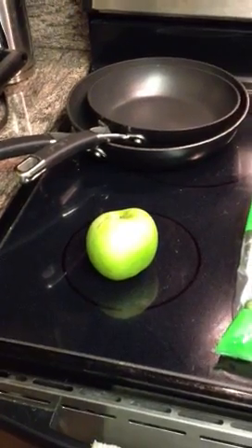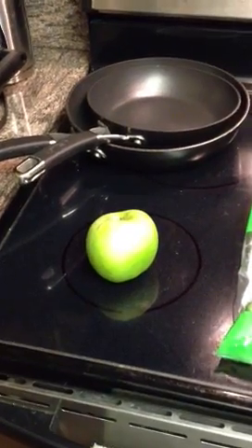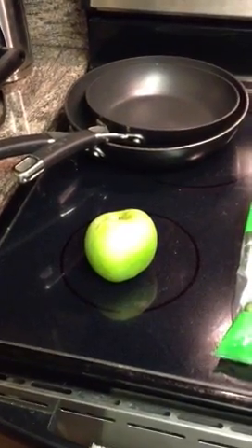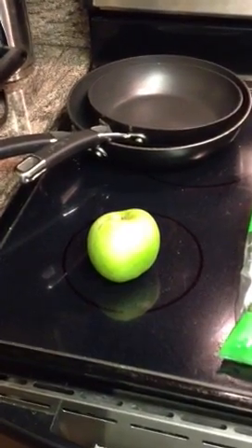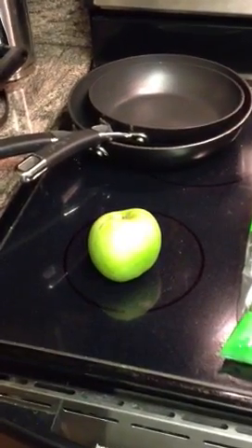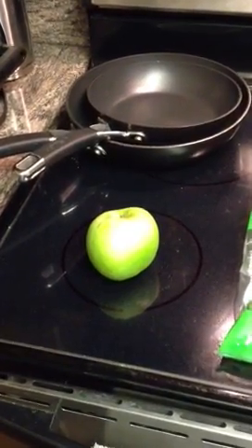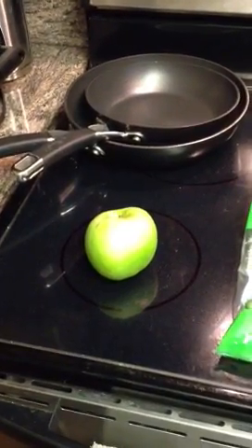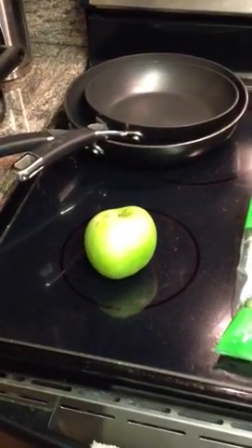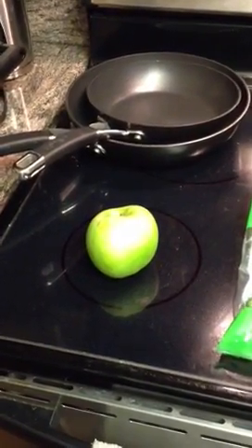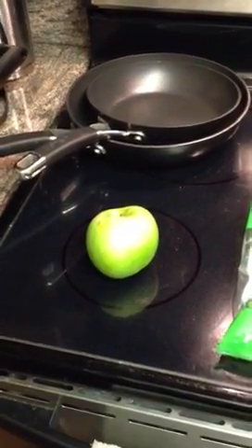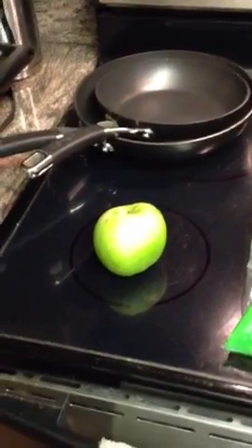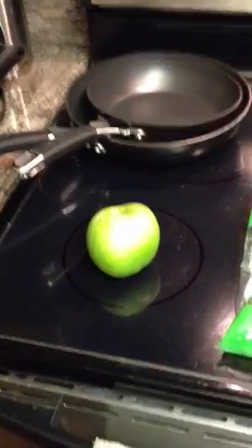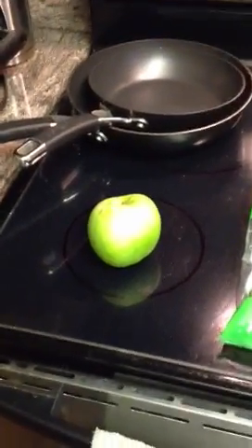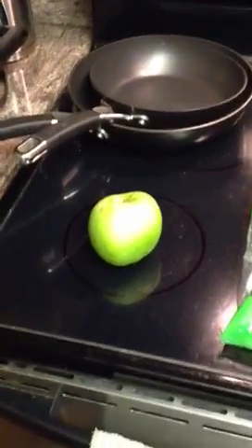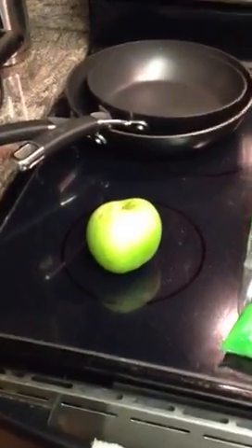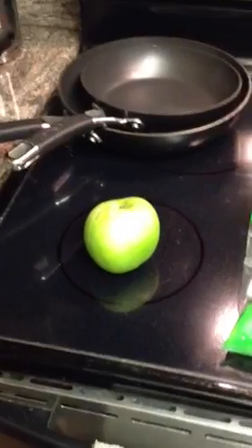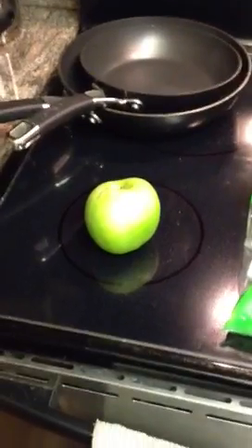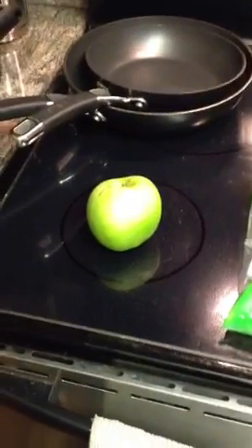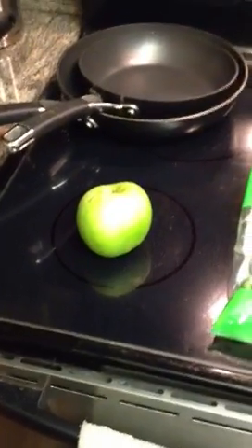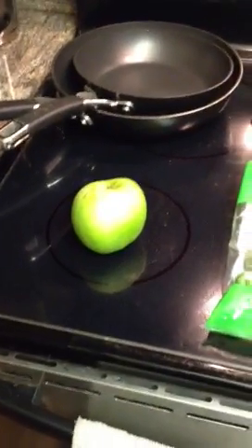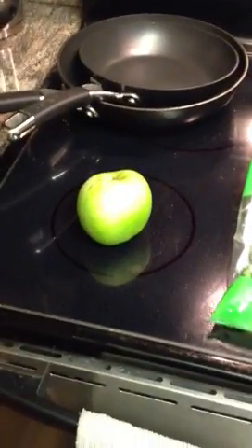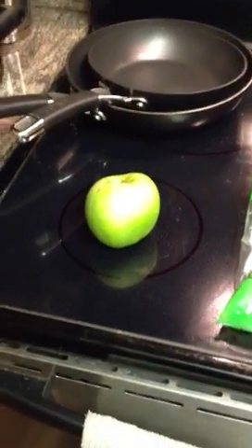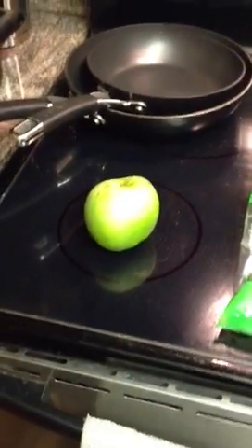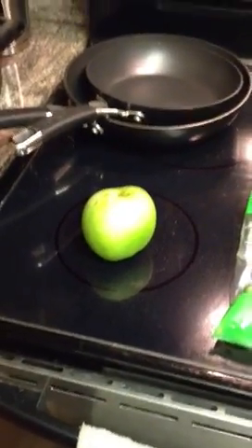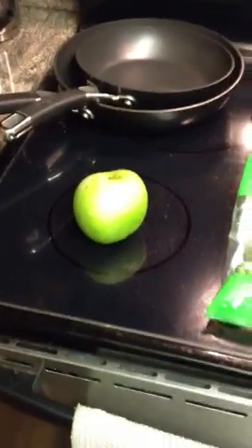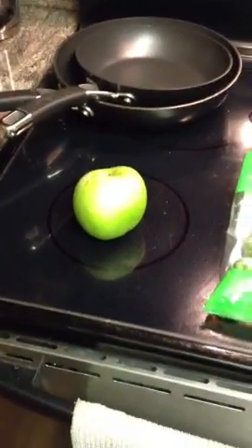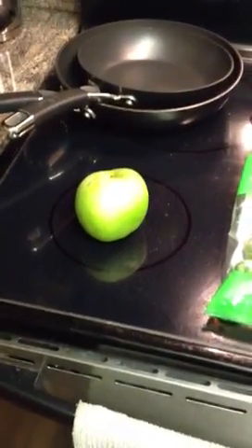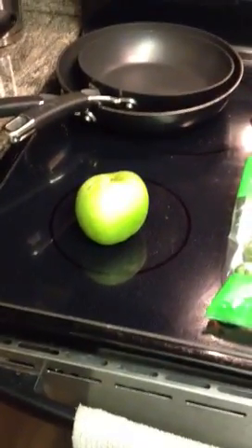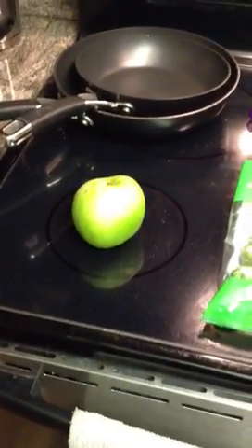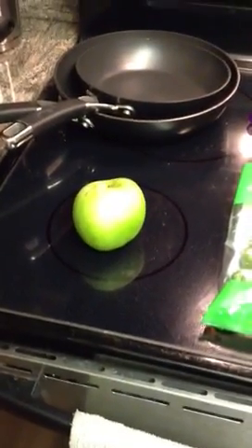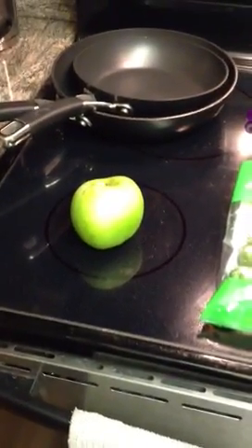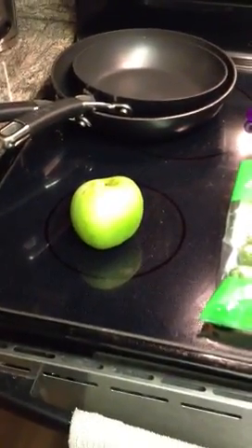Hey guys, this is a video of the ingredients of what's actually been known or called the Ray Shake. This is the new version, the juicer version.